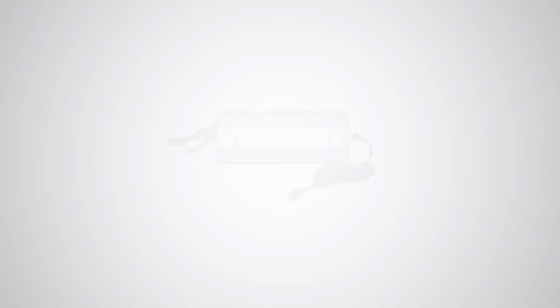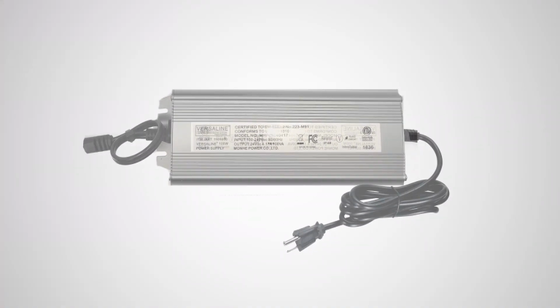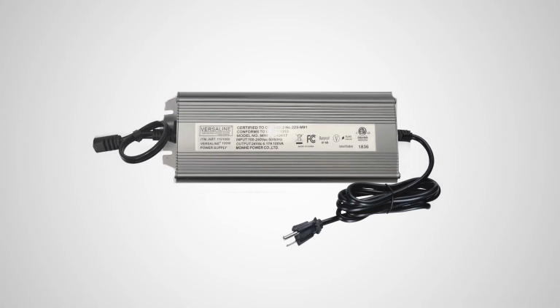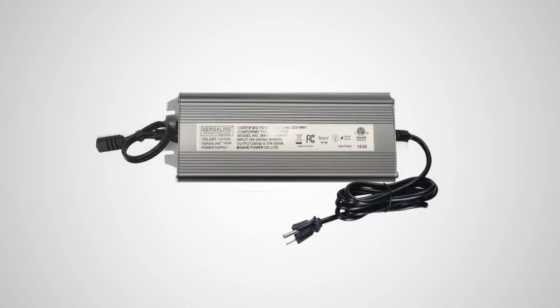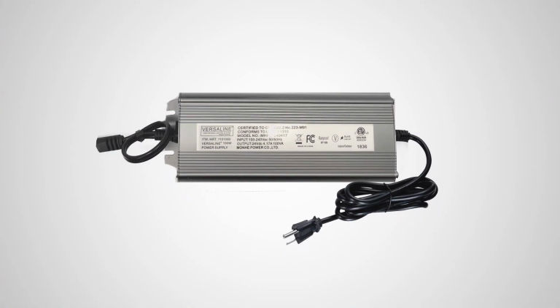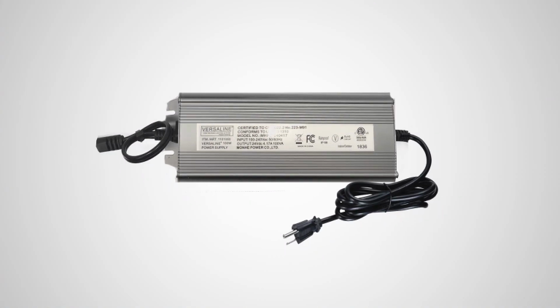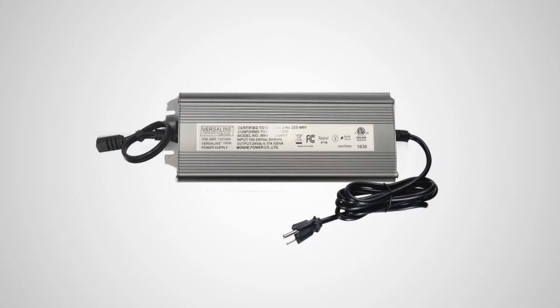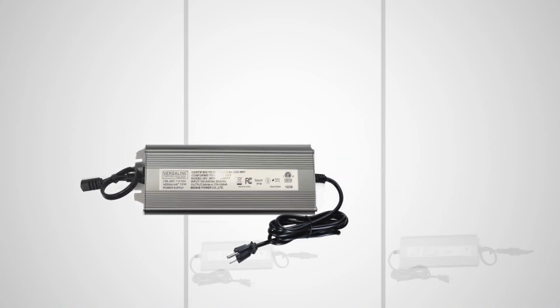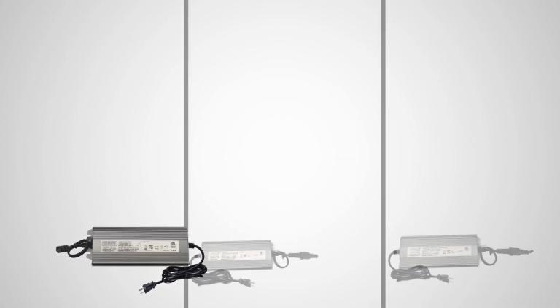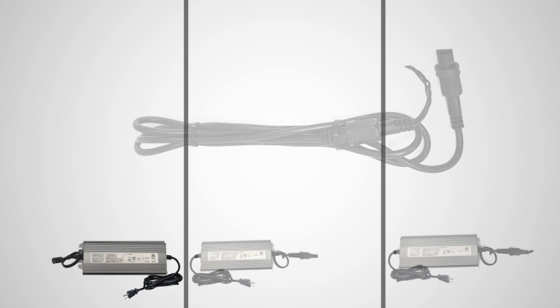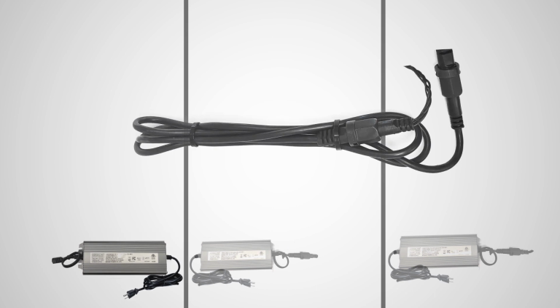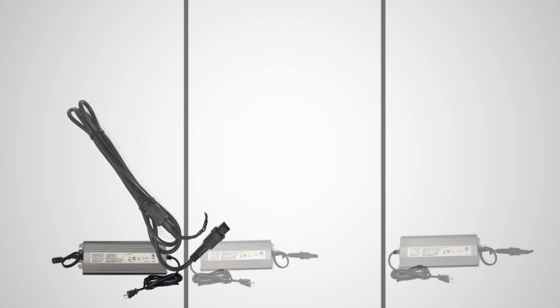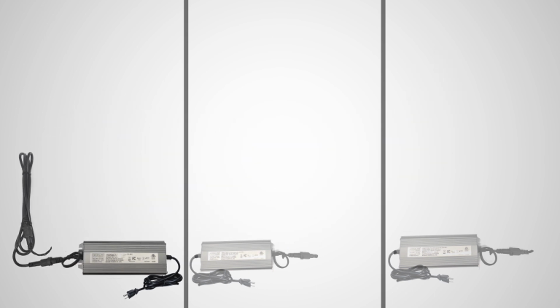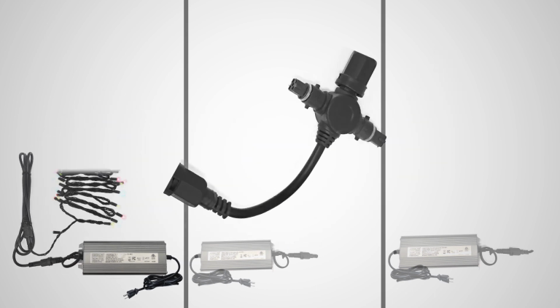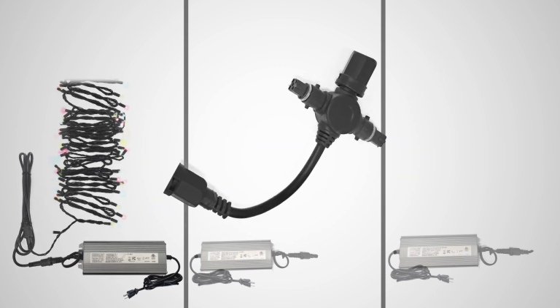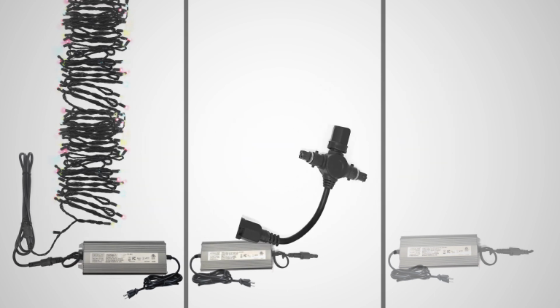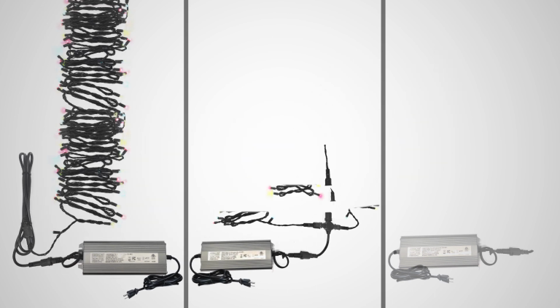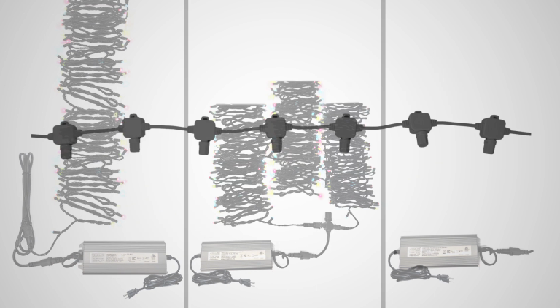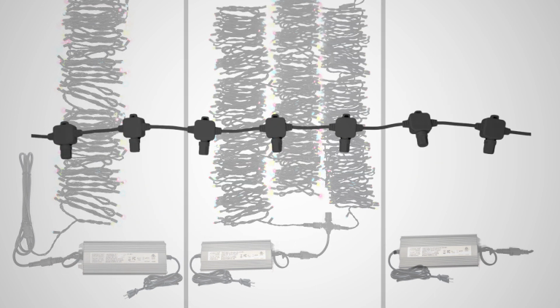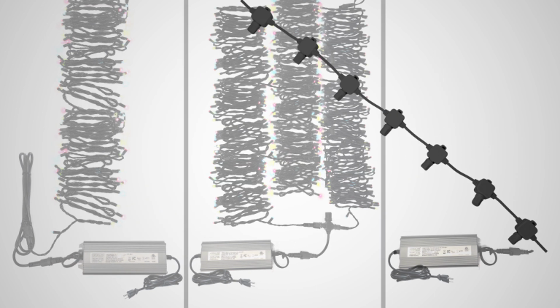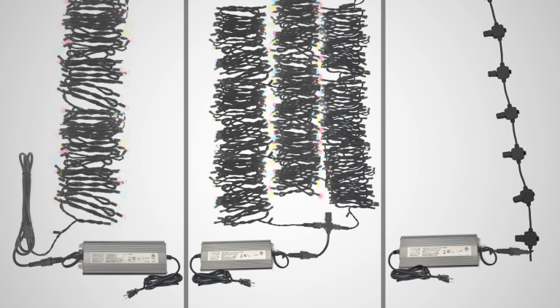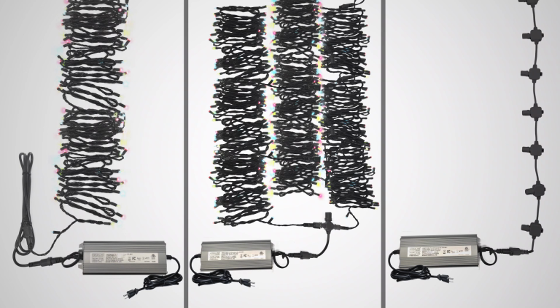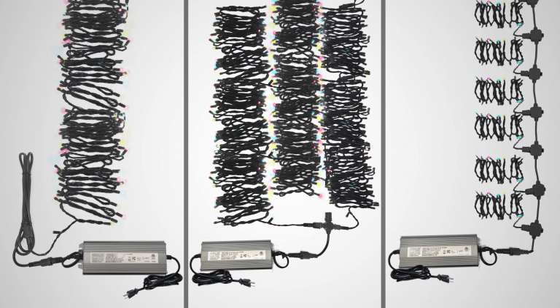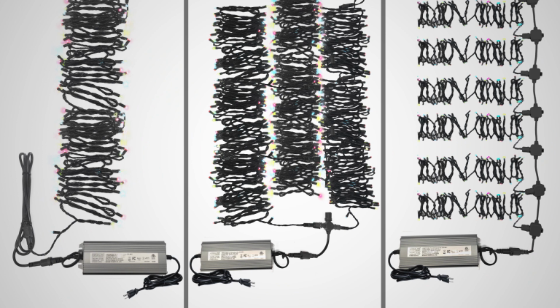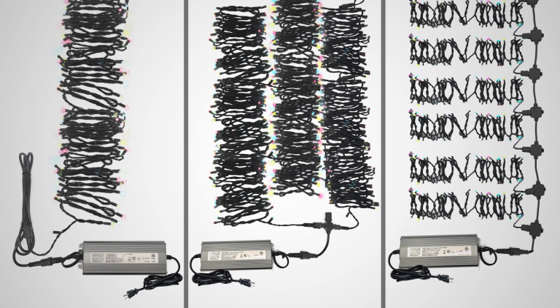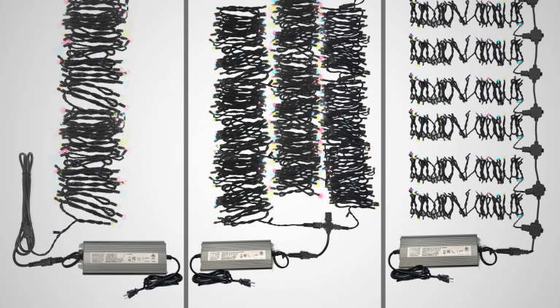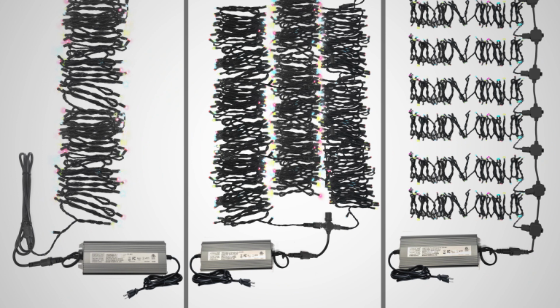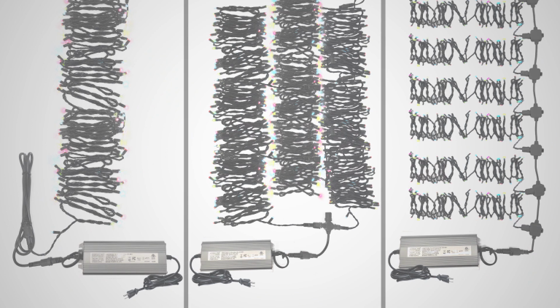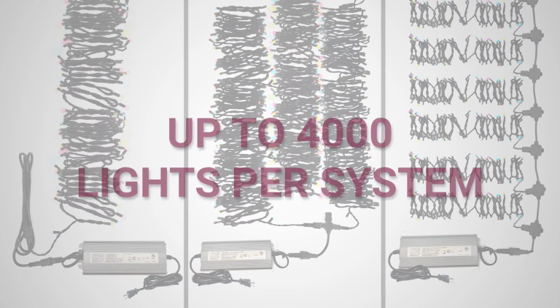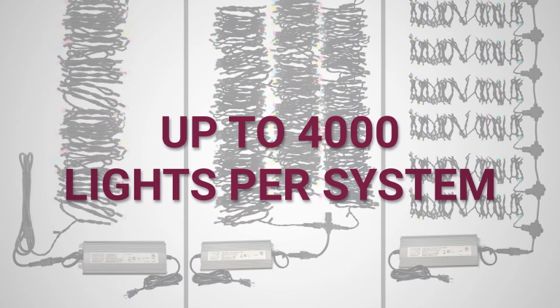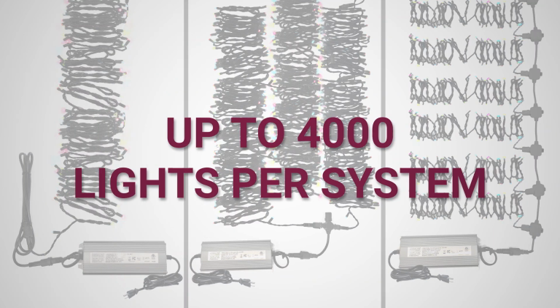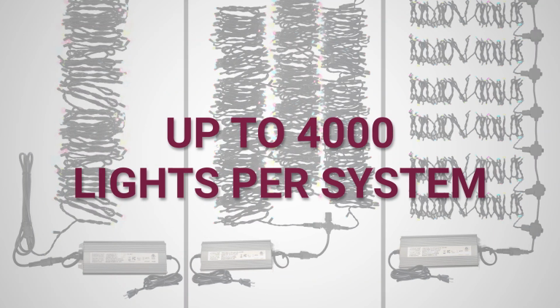A single 100-watt power supply combined with extension cords, multi-way splitters, and a mother-line tap system allows you to cleanly distribute power to up to 4,000 lights.